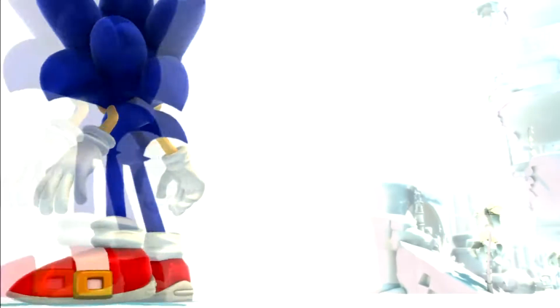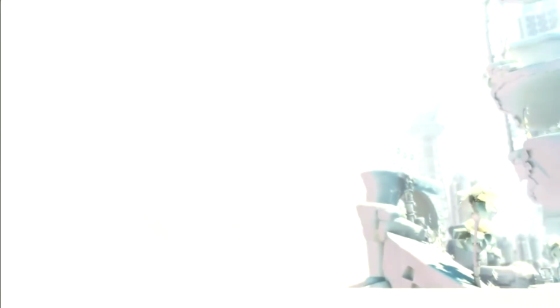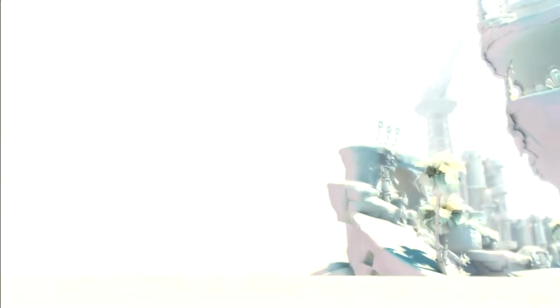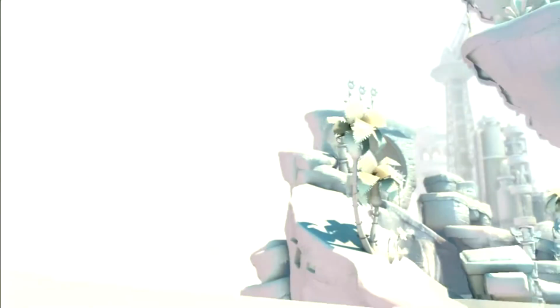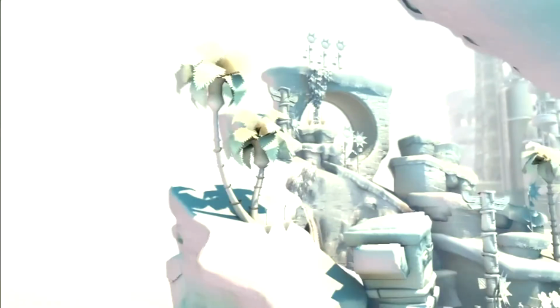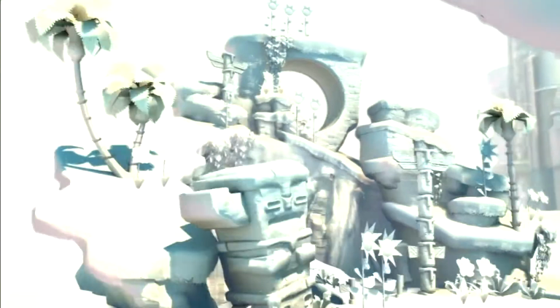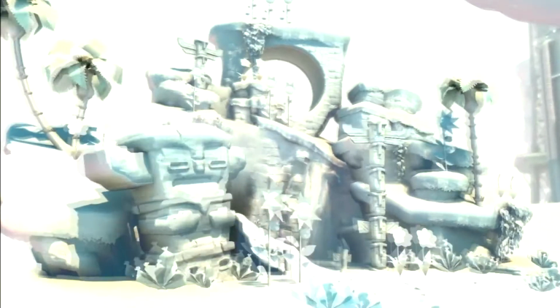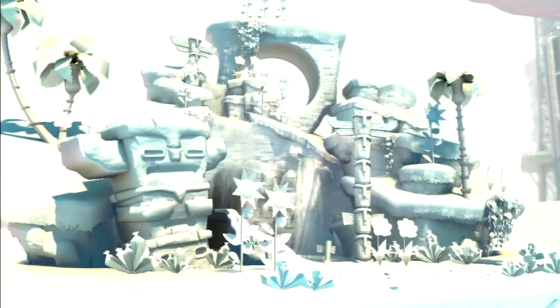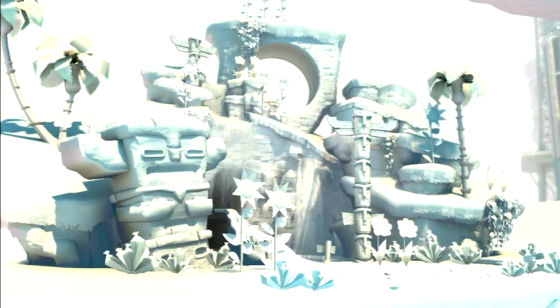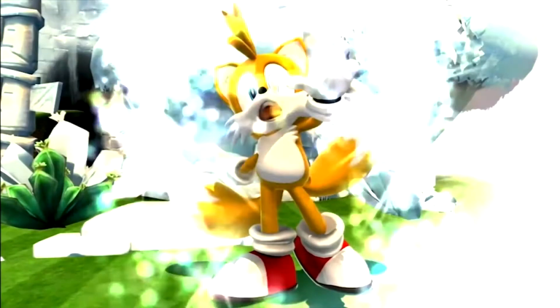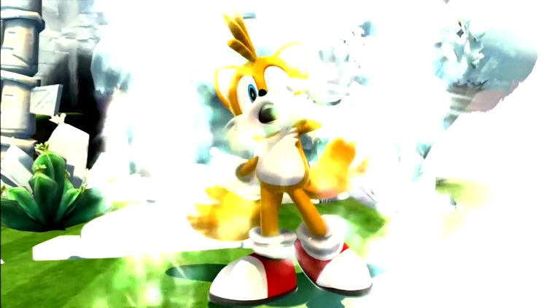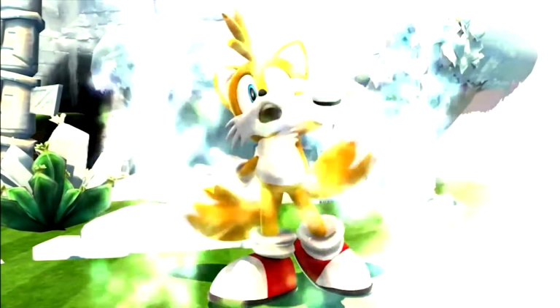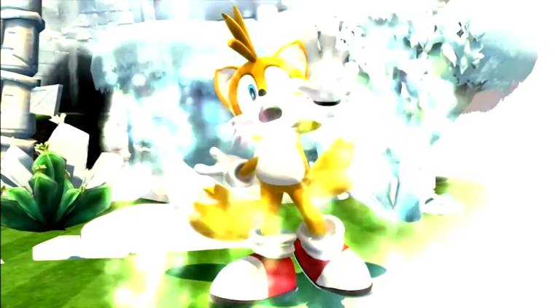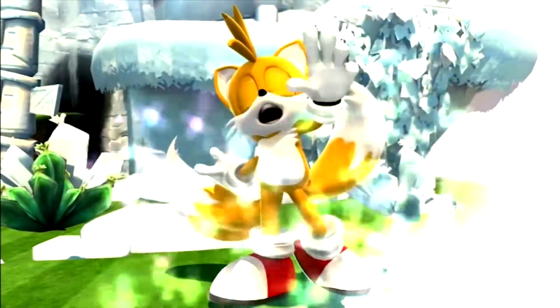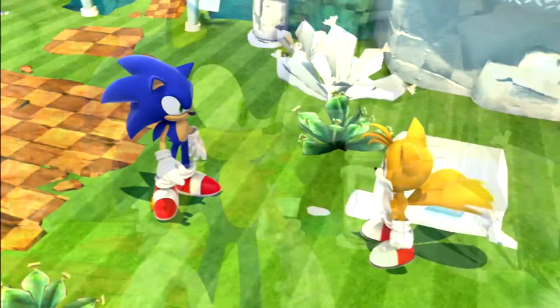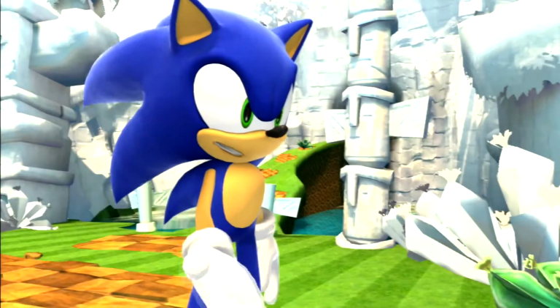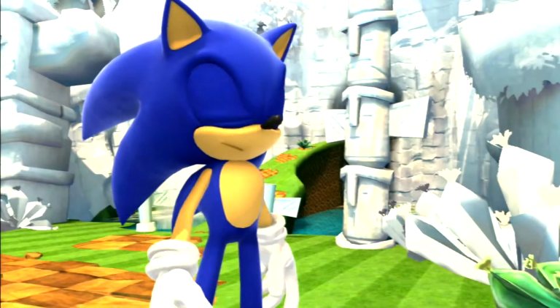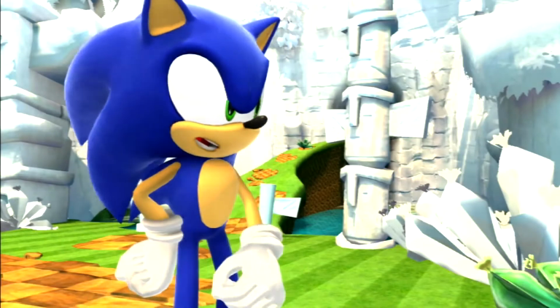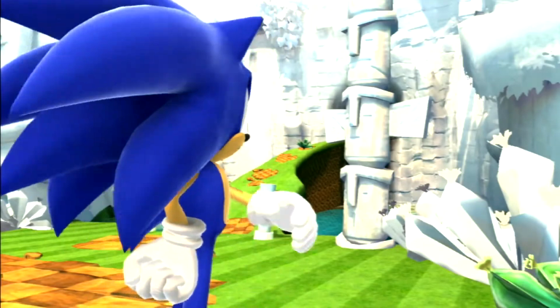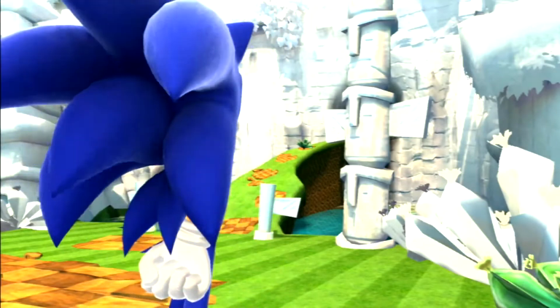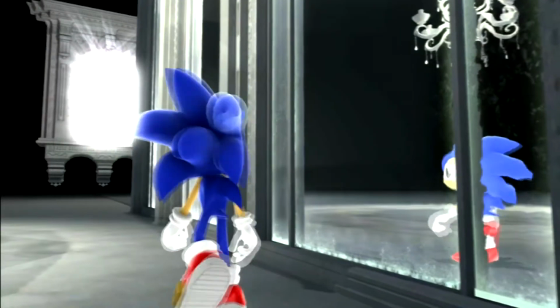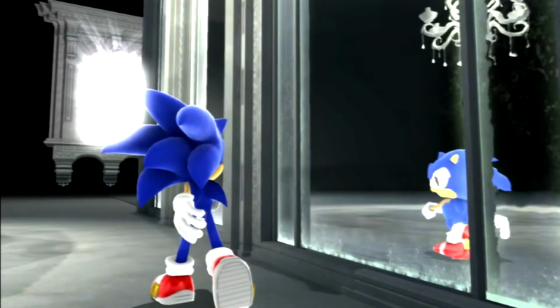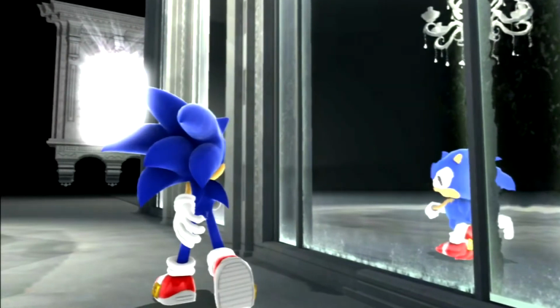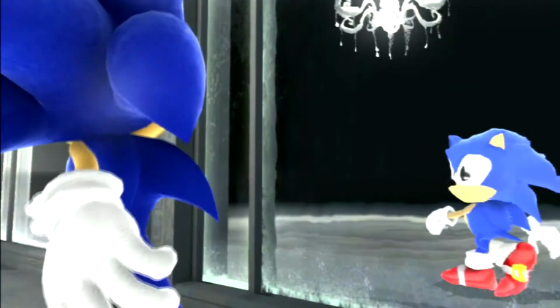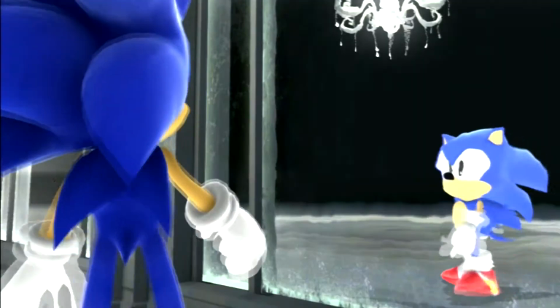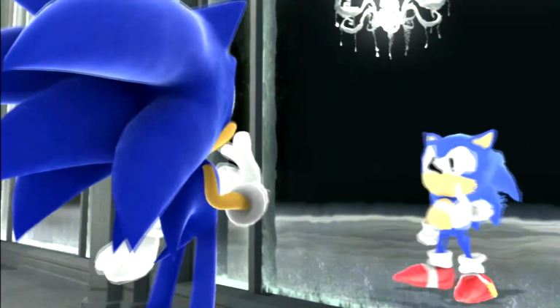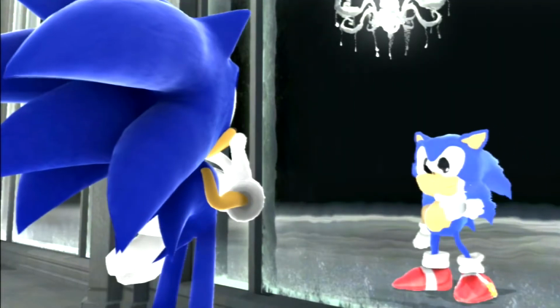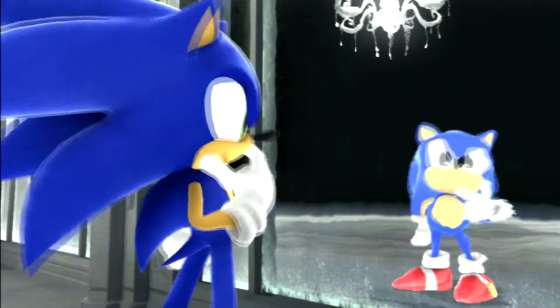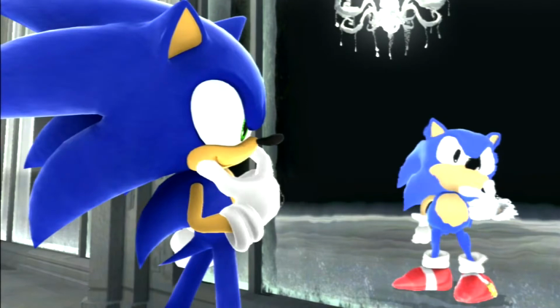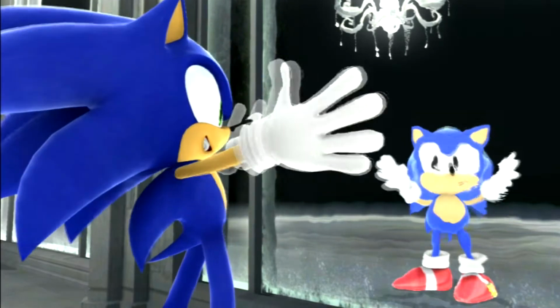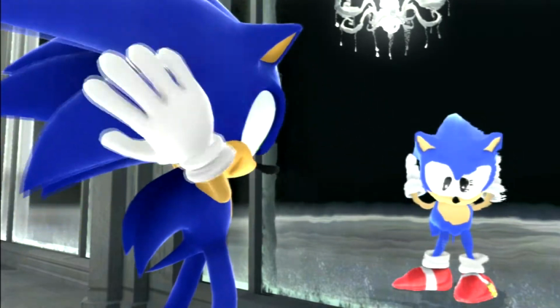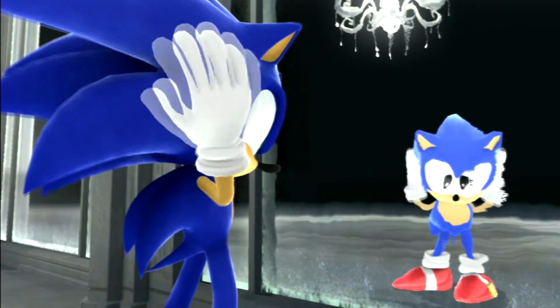Modern Sonic wakes up, sees Green Hill Zone, and checks it out. Sonic rescues Tails, and they try to find out what's going on. Later, Modern Sonic and Classic Sonic see each other in the mirror world.